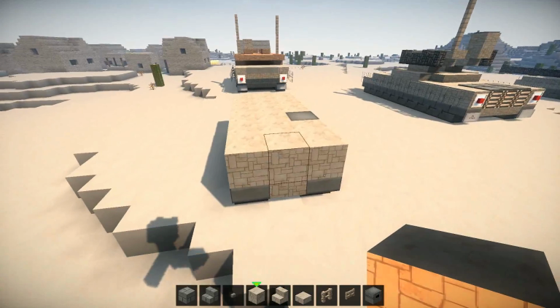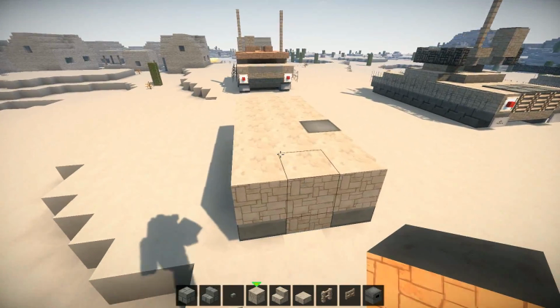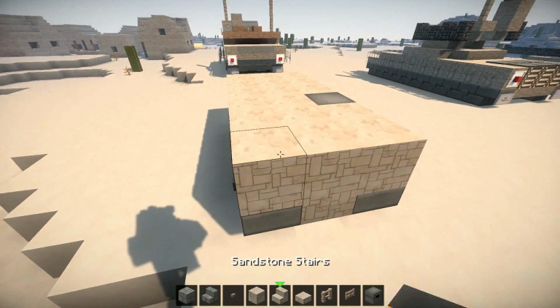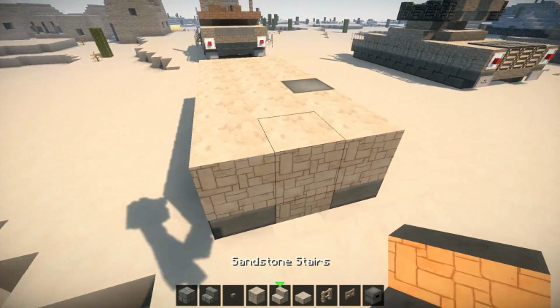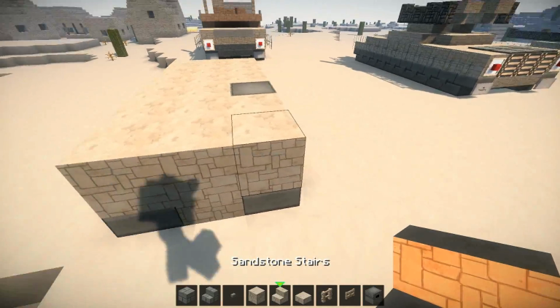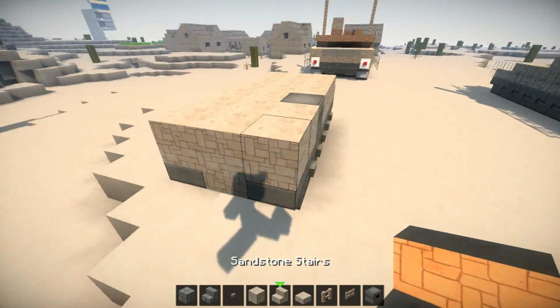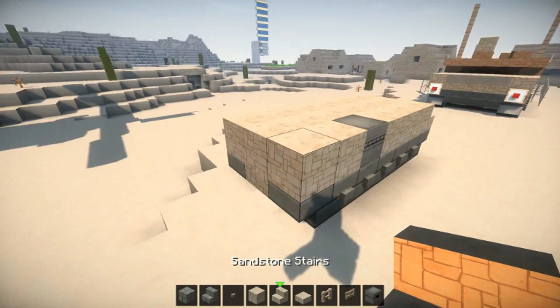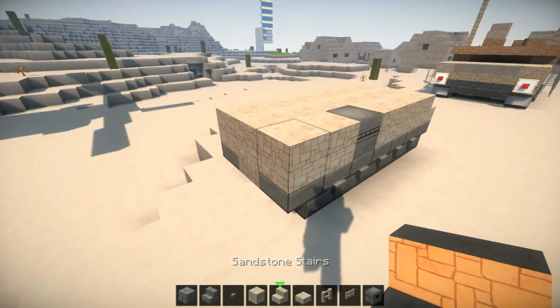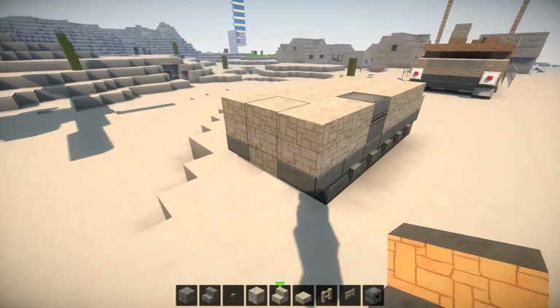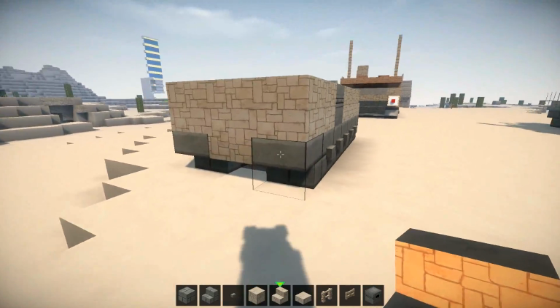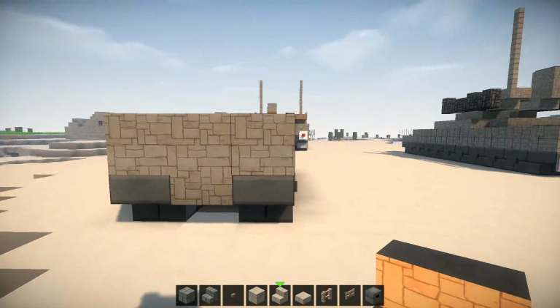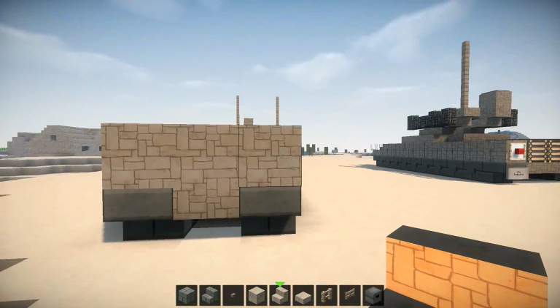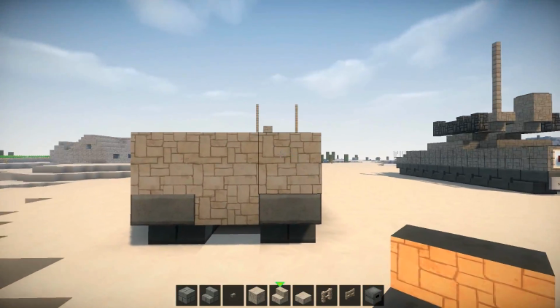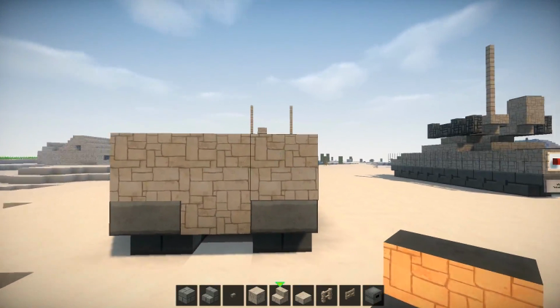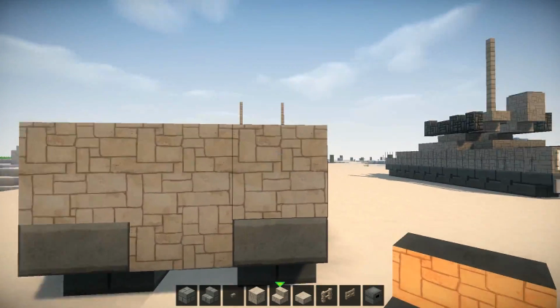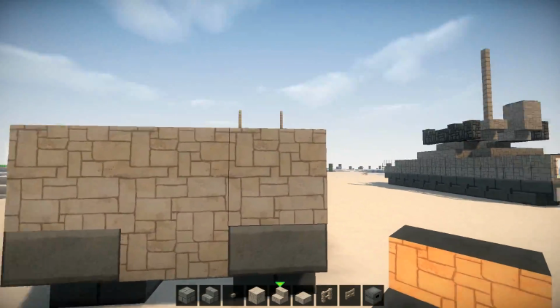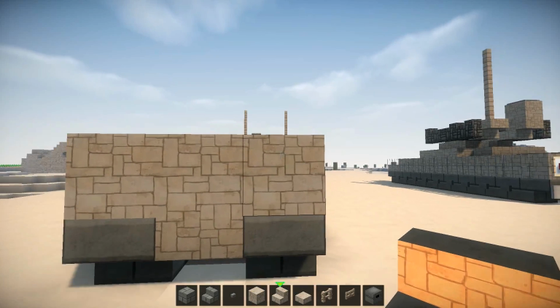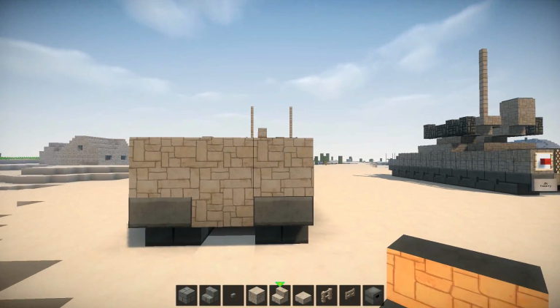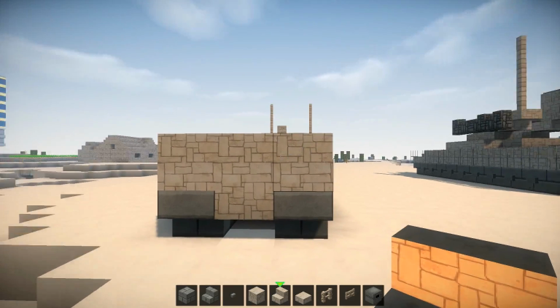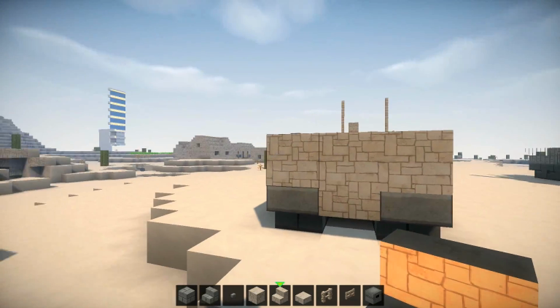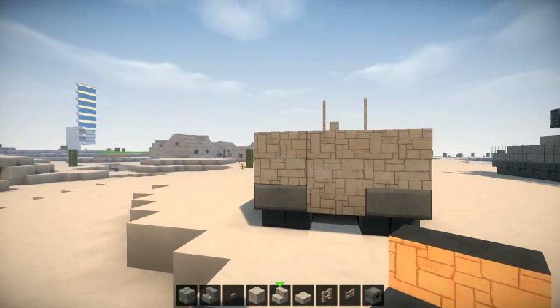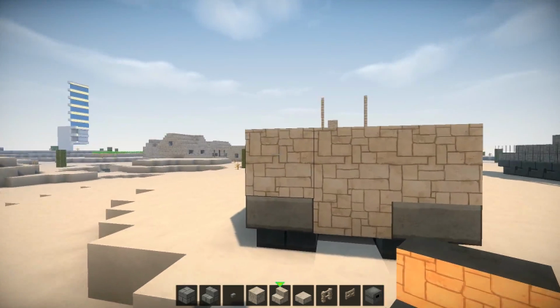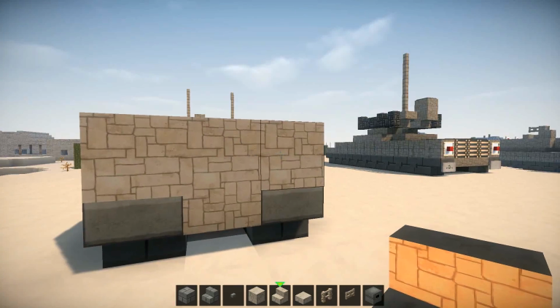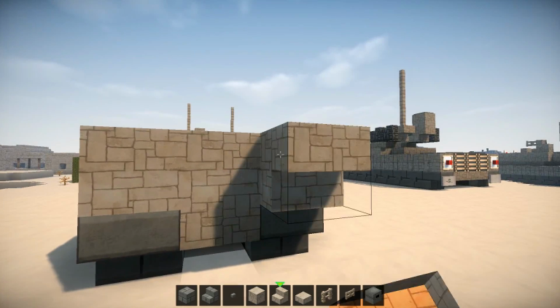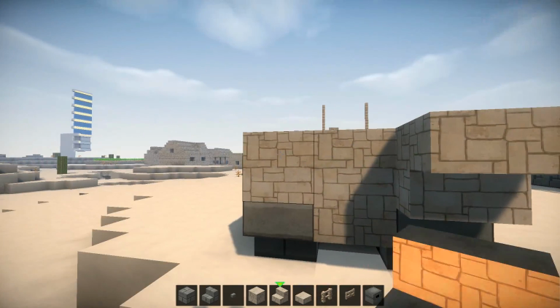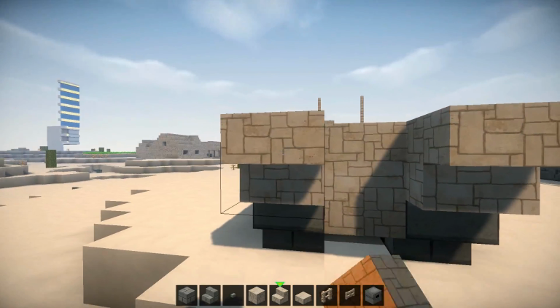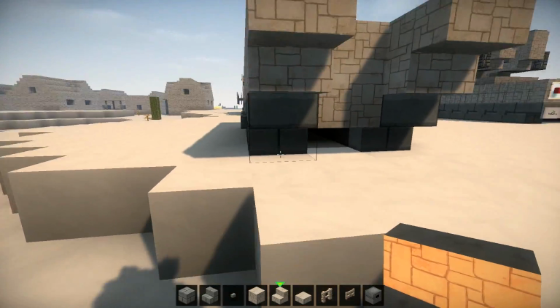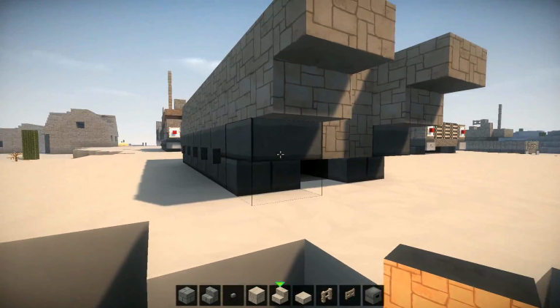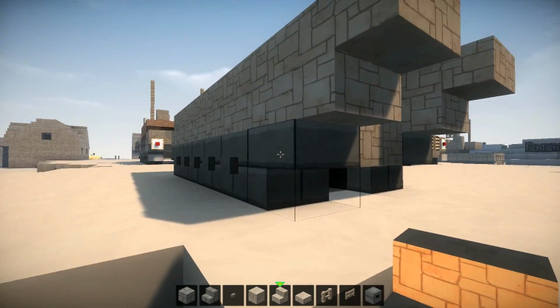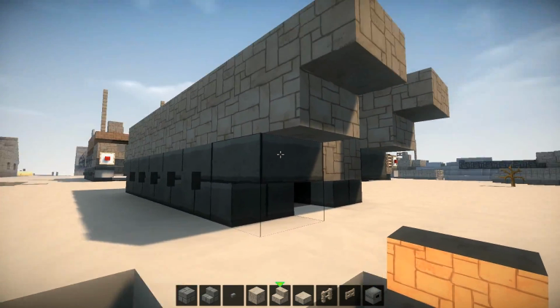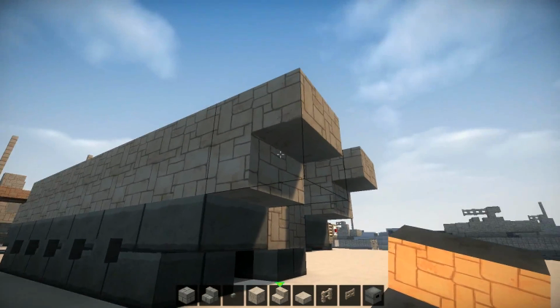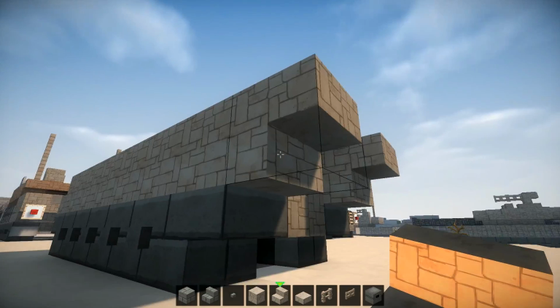And now at the back of the vehicle here, you want to have upside-down stairs going right here on these 2 blocks — that one and that one, like above these tracks as you can see.